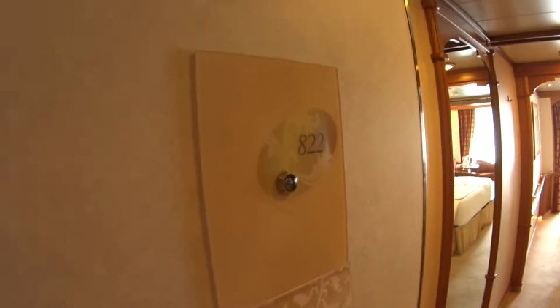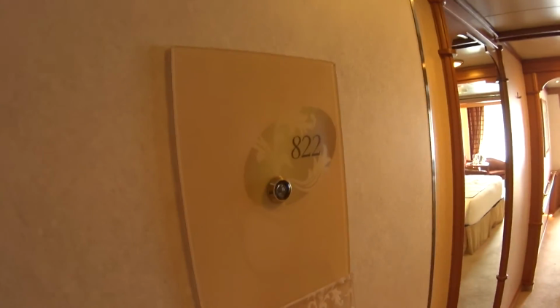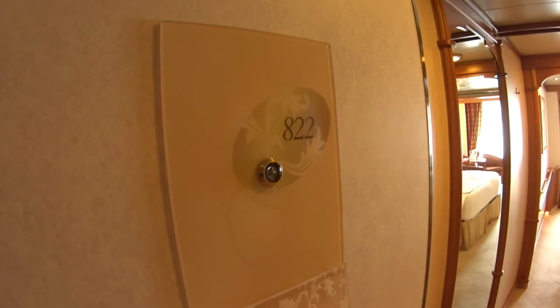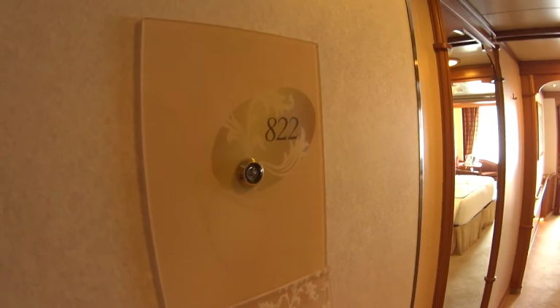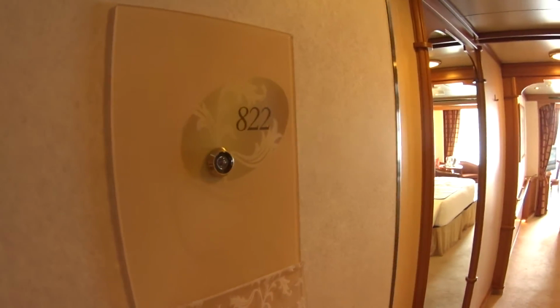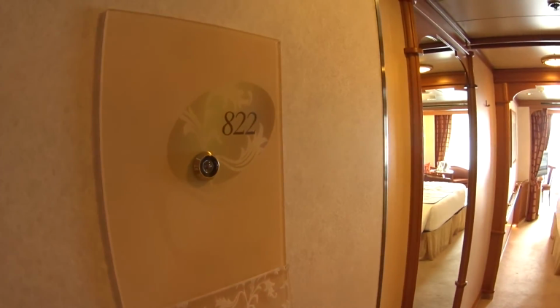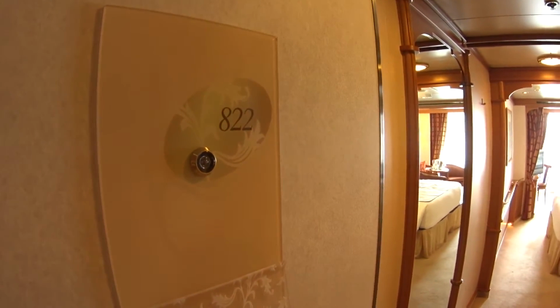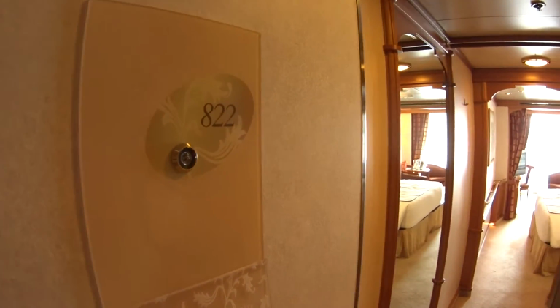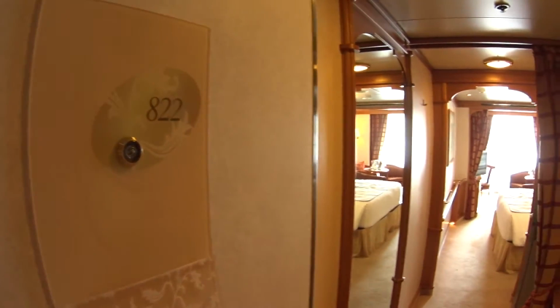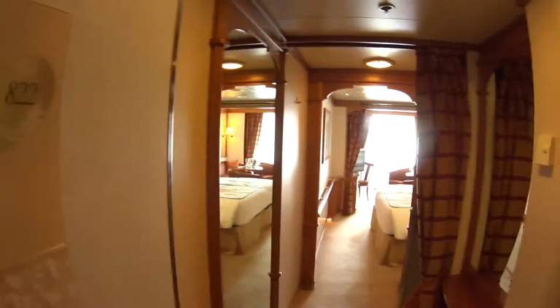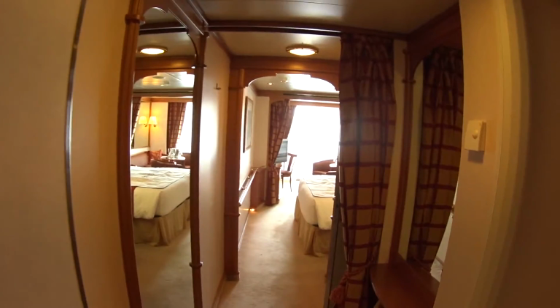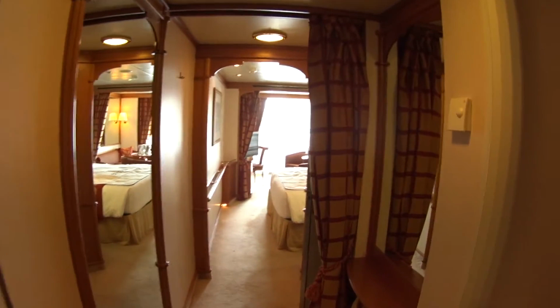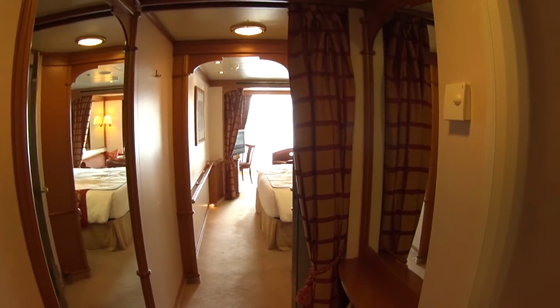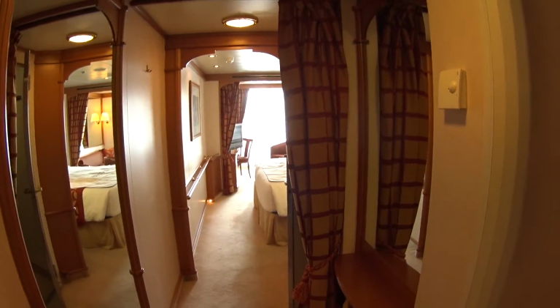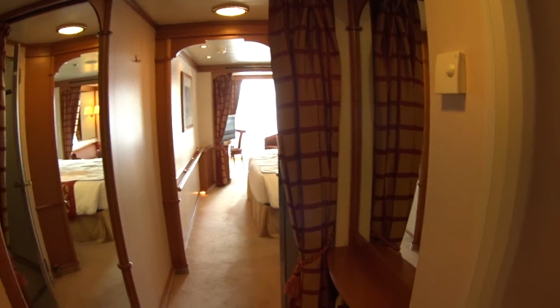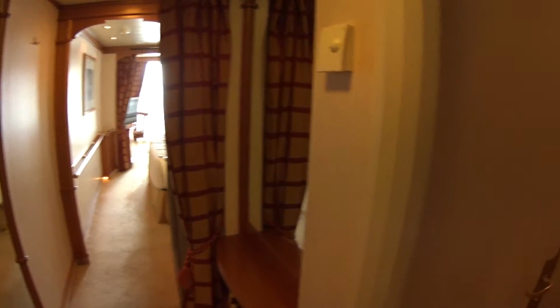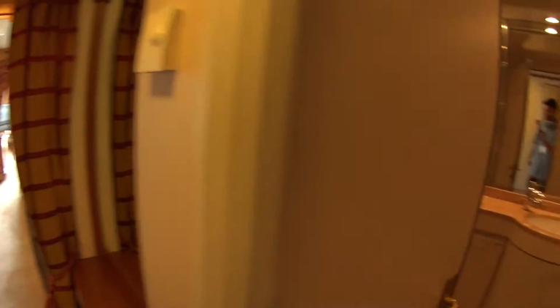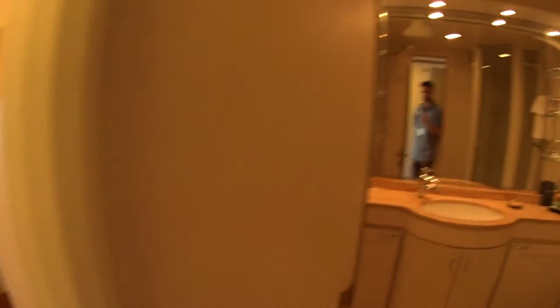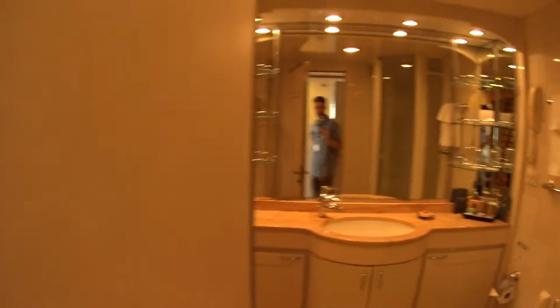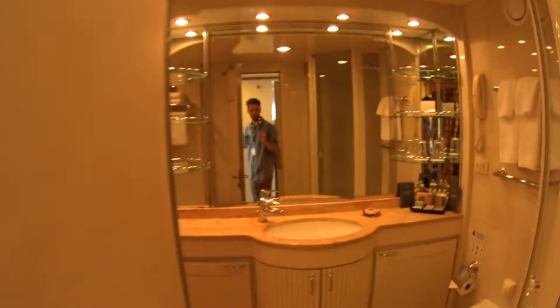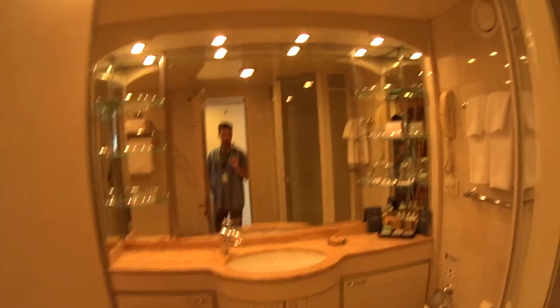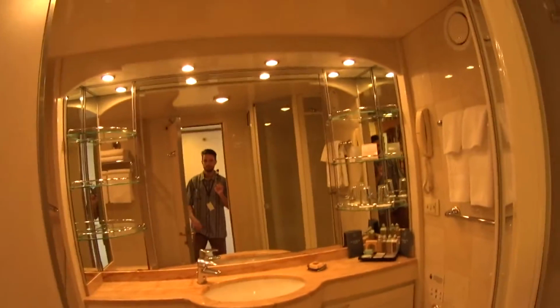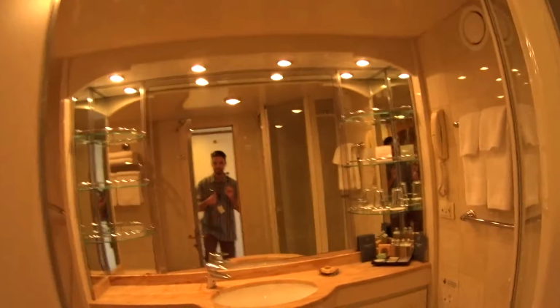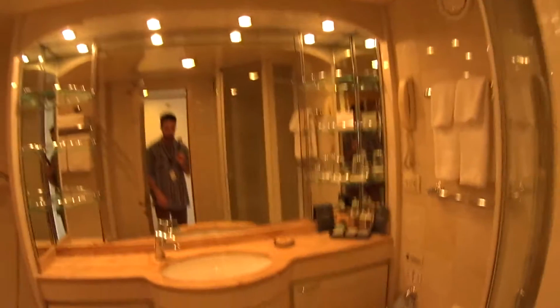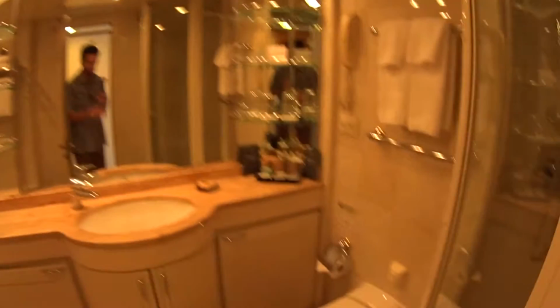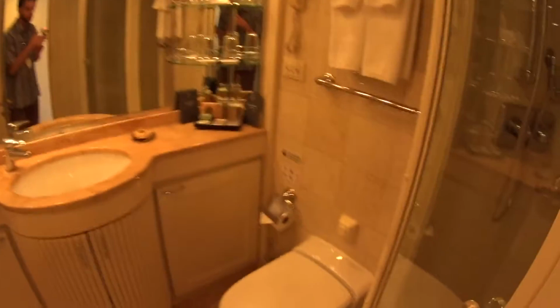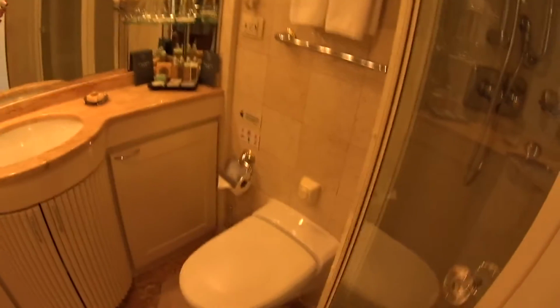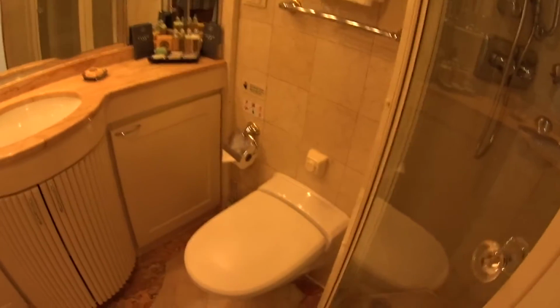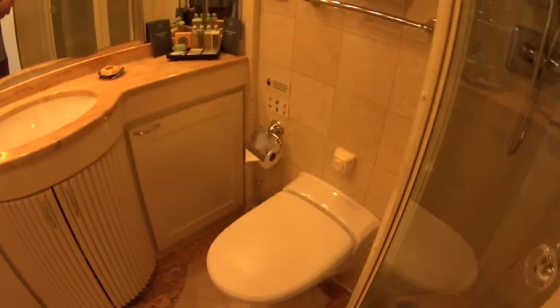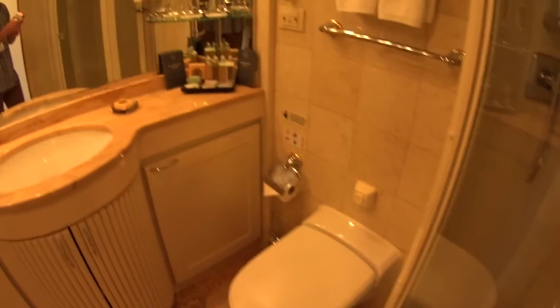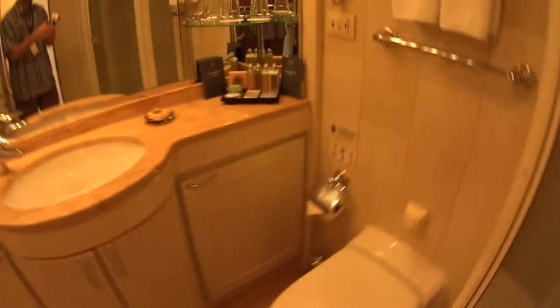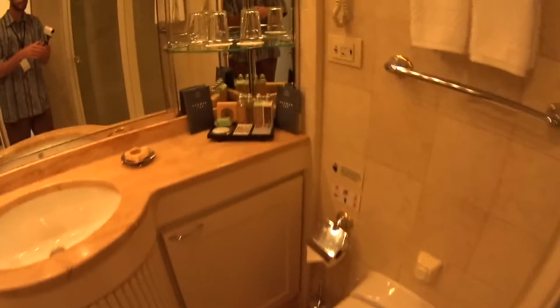We're having a look at a category D concierge suite with veranda on board the luxury six-star Seven Seas Navigator. I'm Mike Lukens, and welcome to Affluent Journeys — that's my website, affluentjourneys.com.